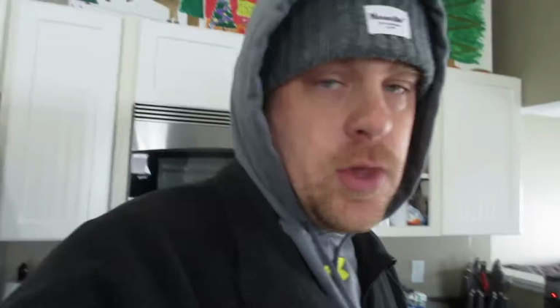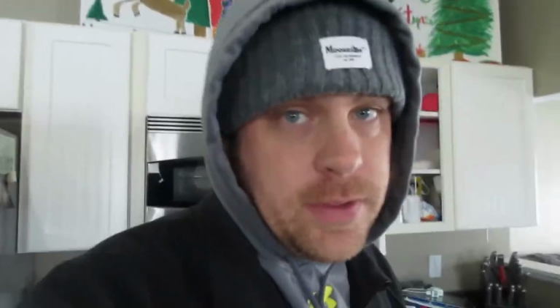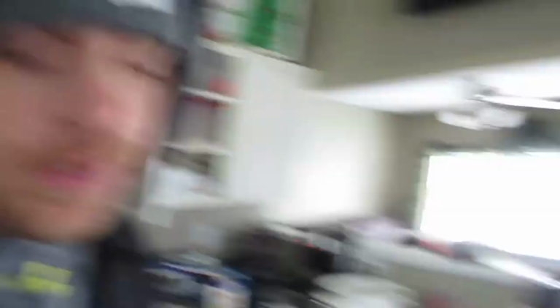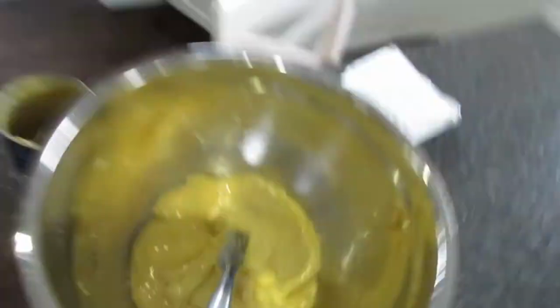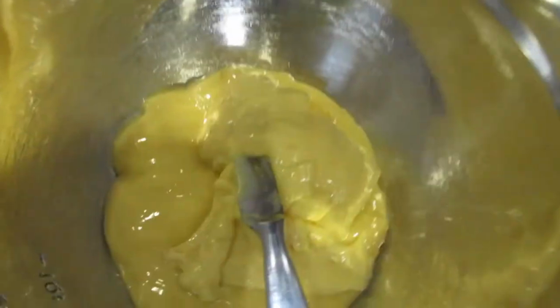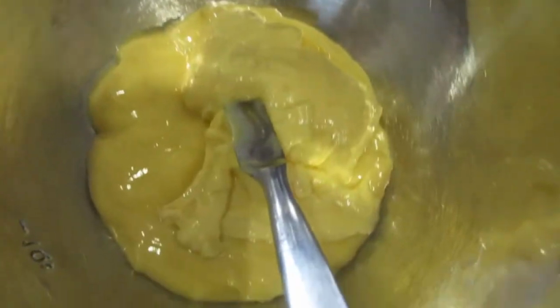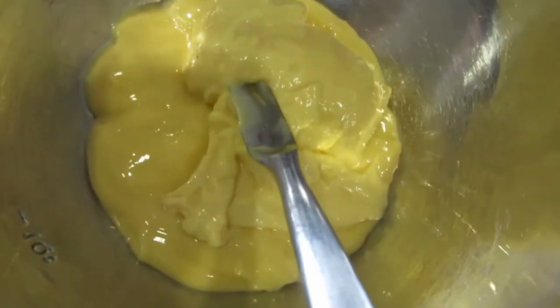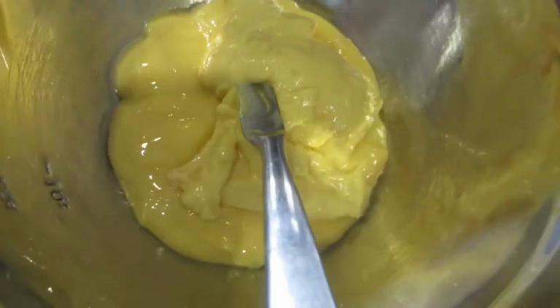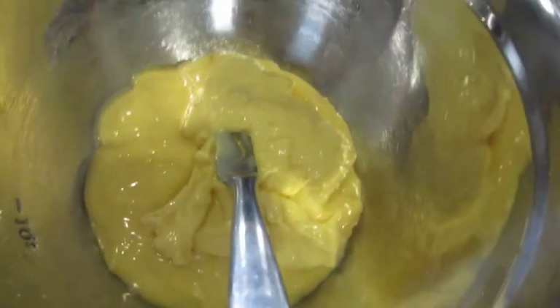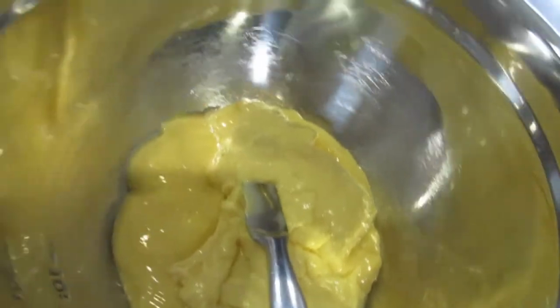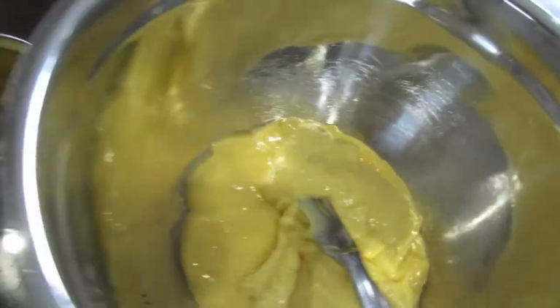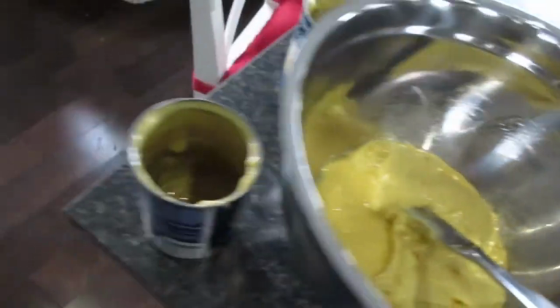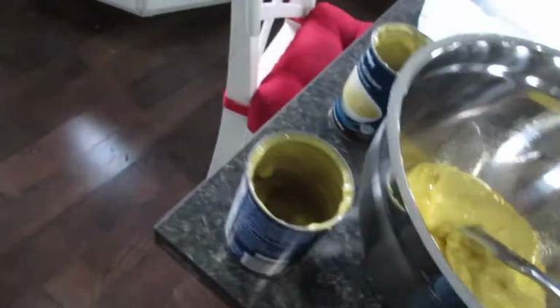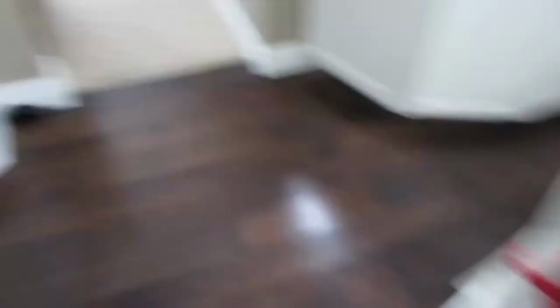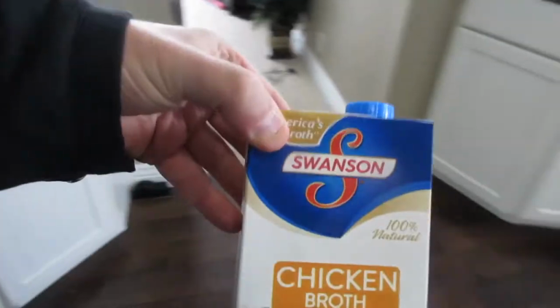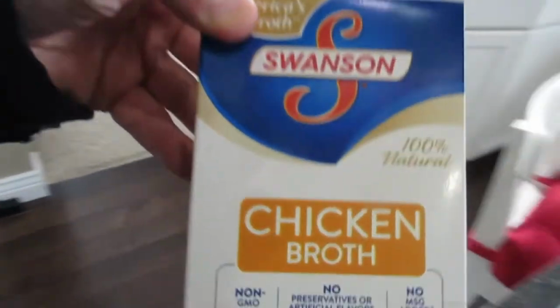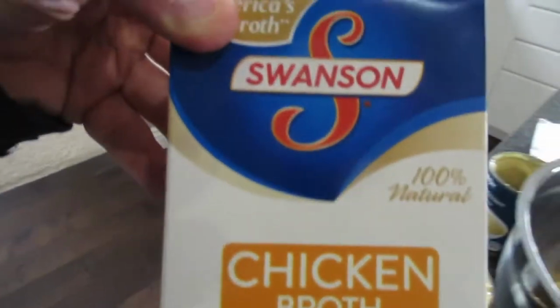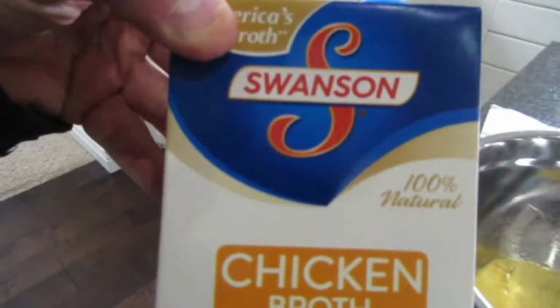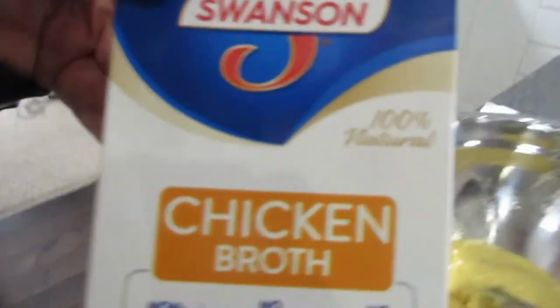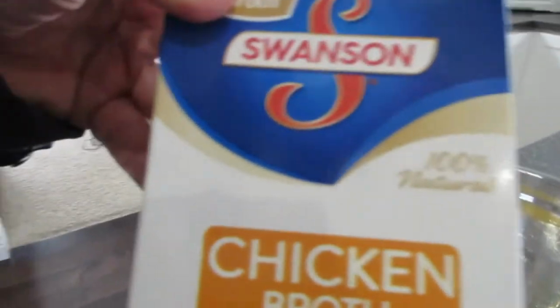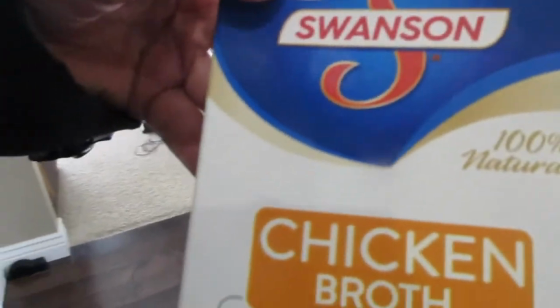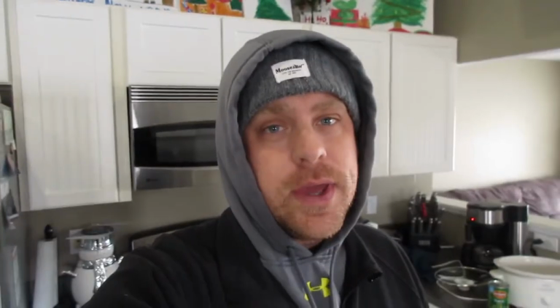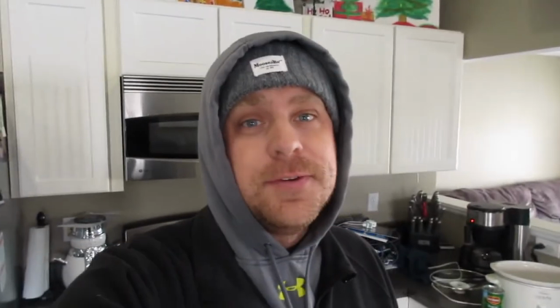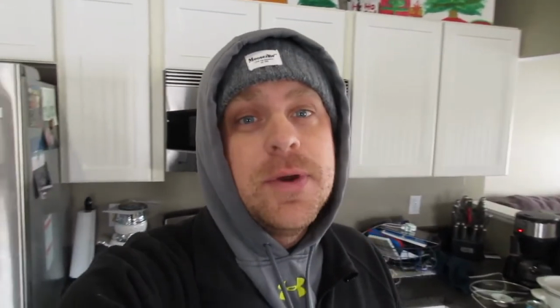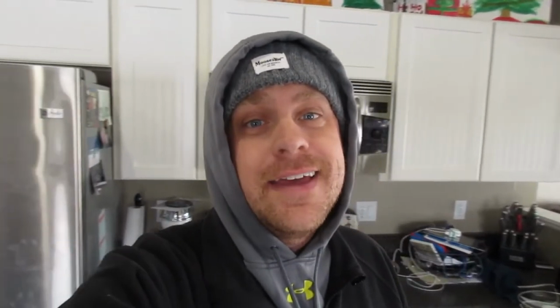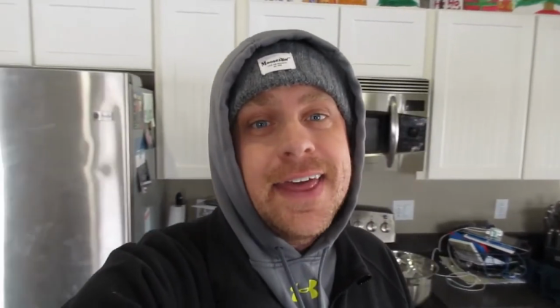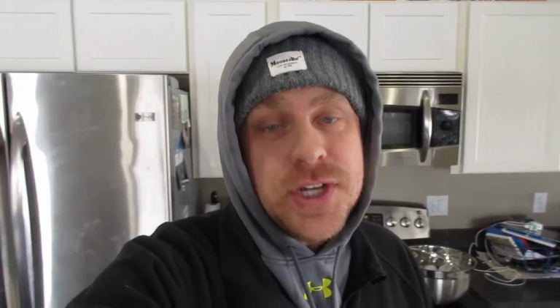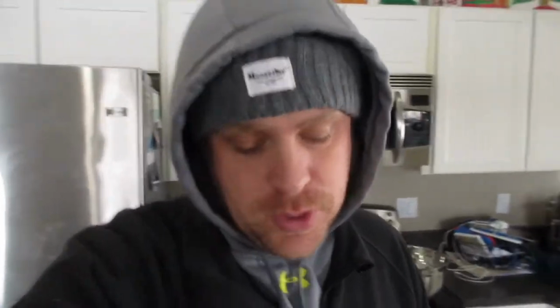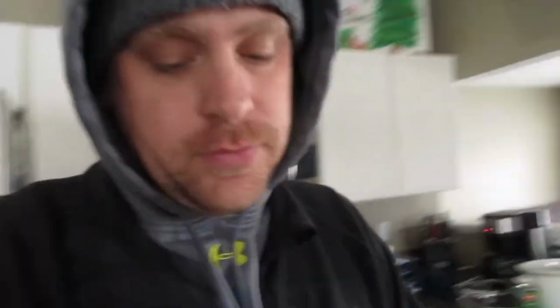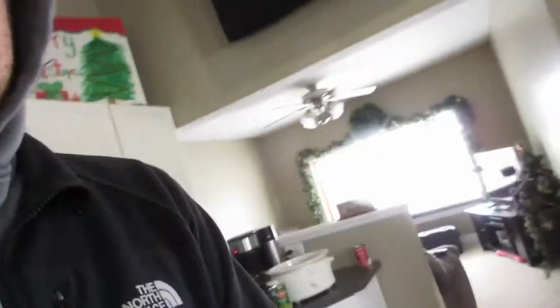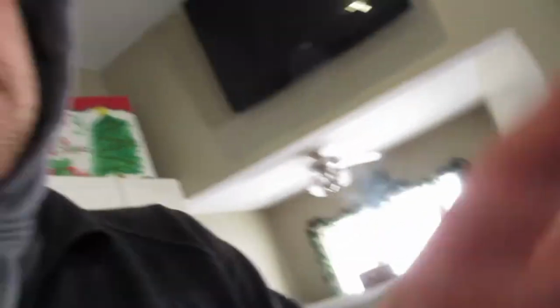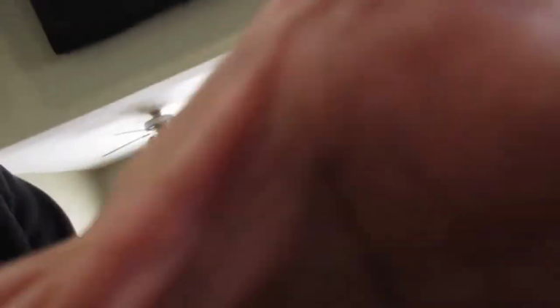We got our cream of chicken soup in the bowl. Now we've got to get the chicken broth — some Swanson chicken broth. So now we need to add the chicken broth.